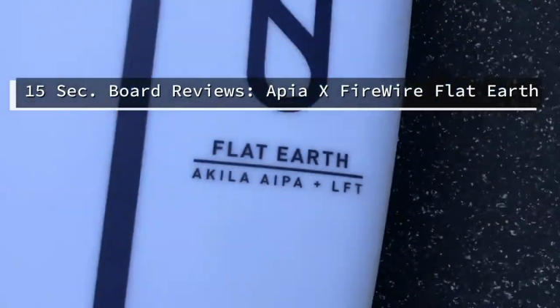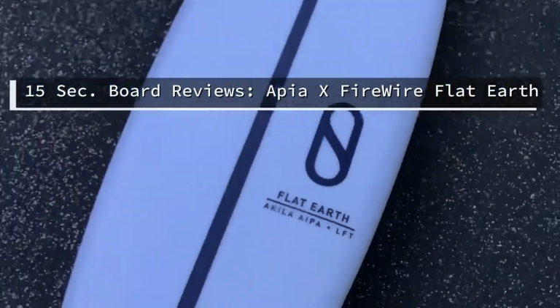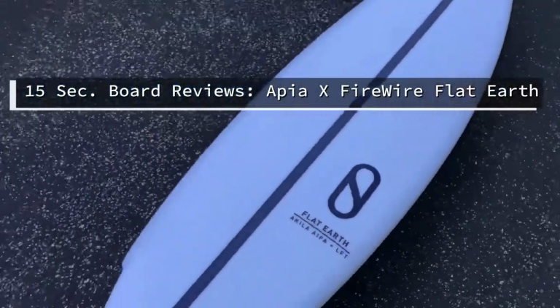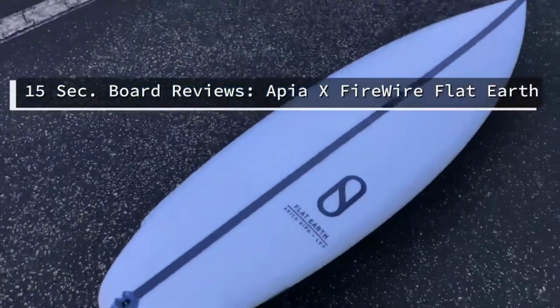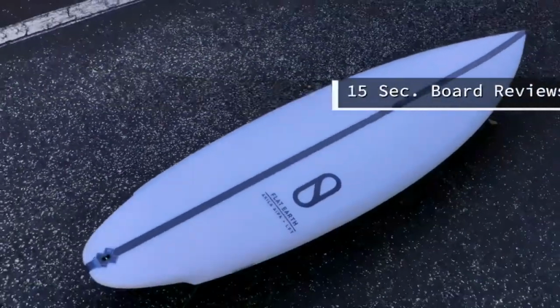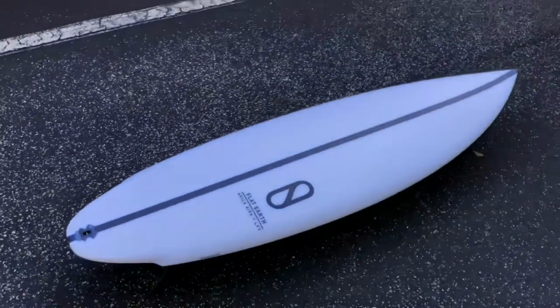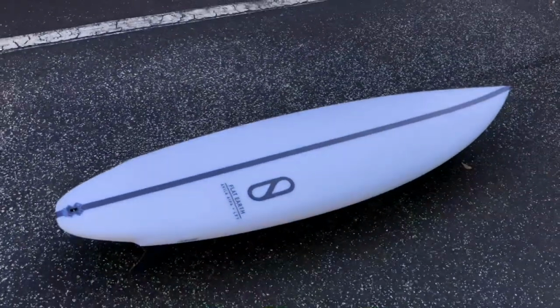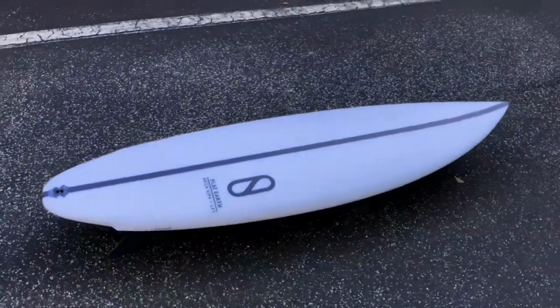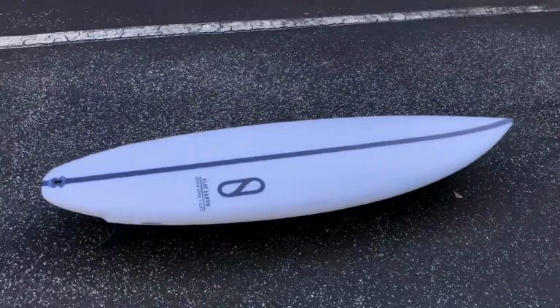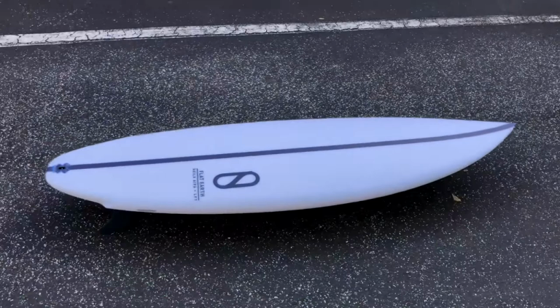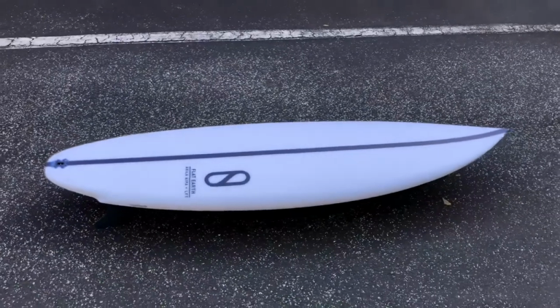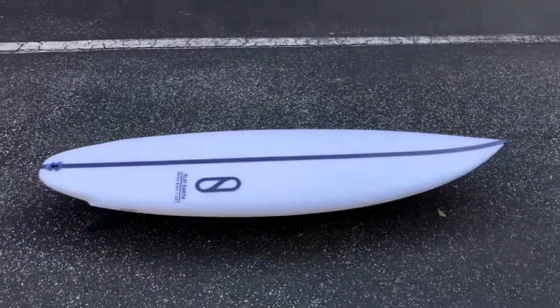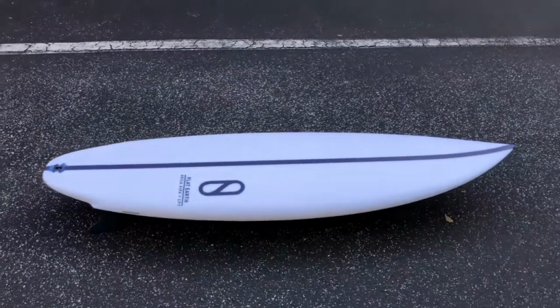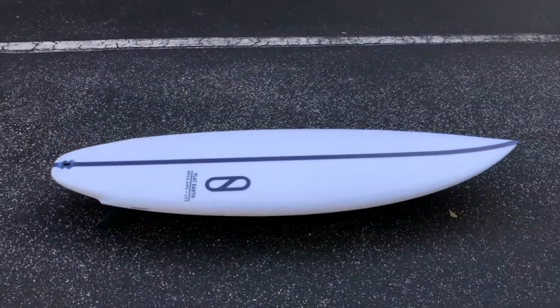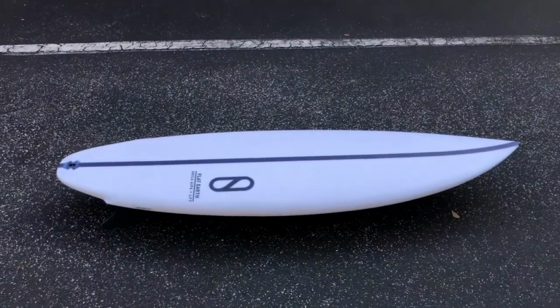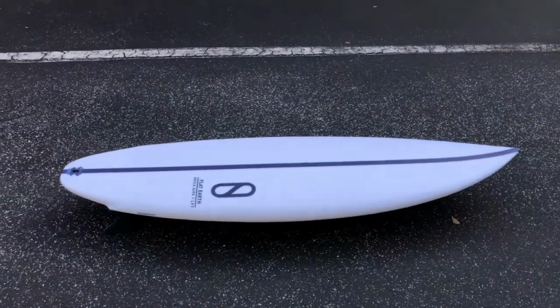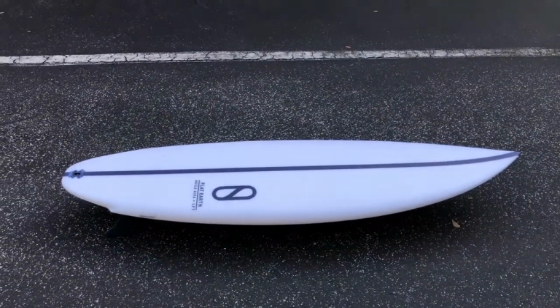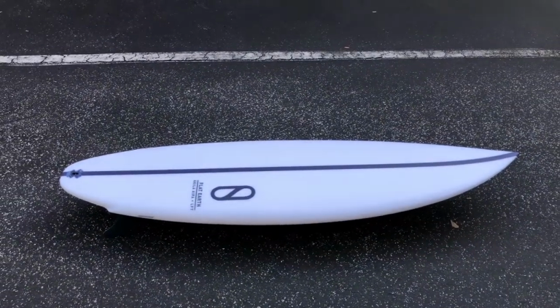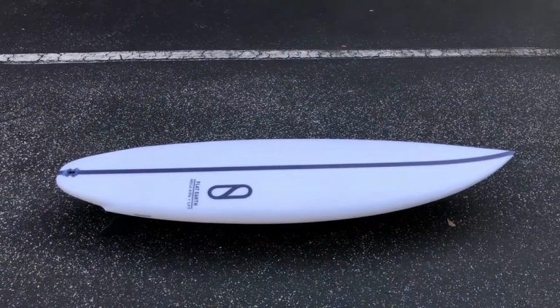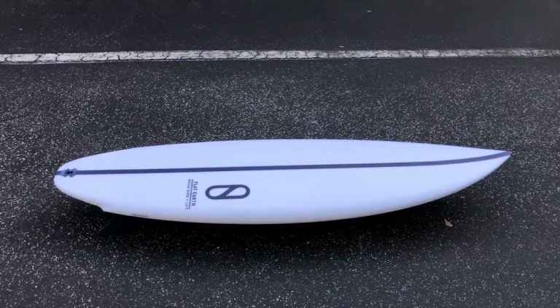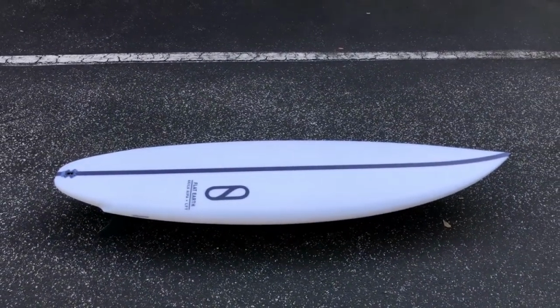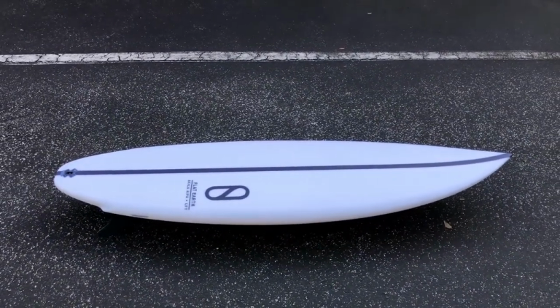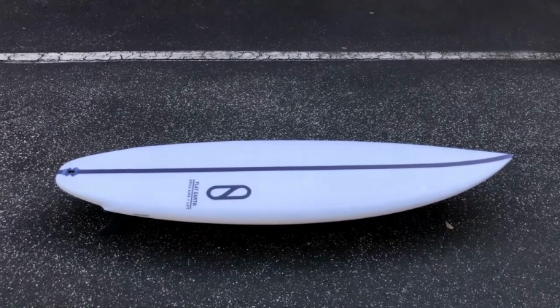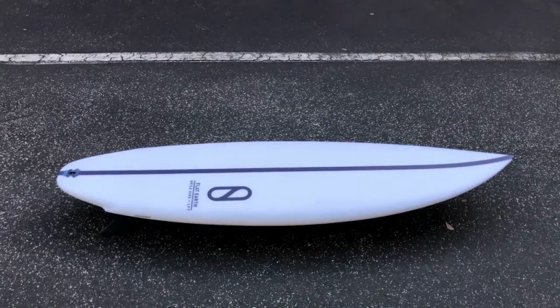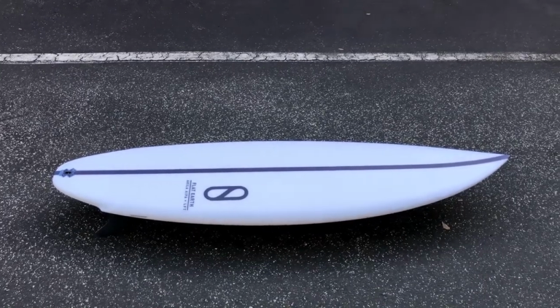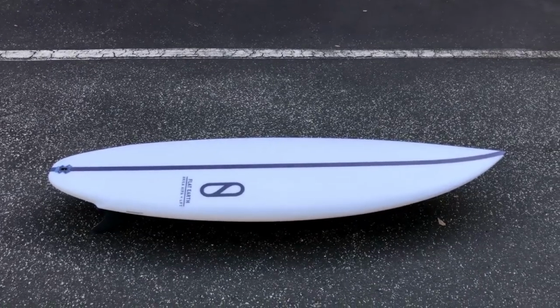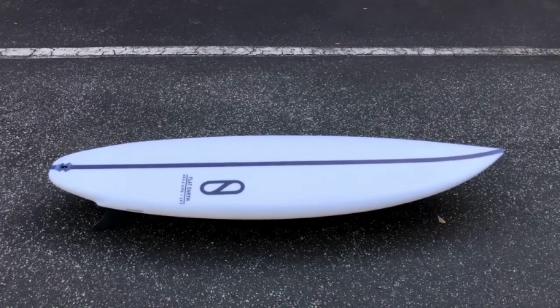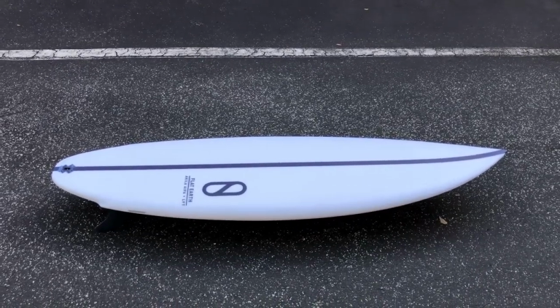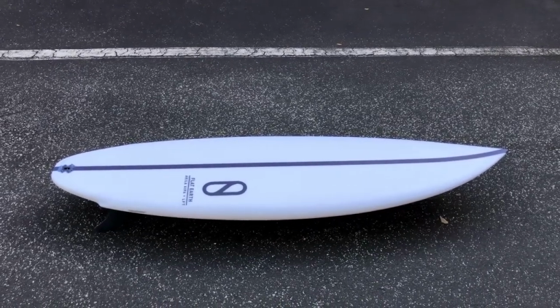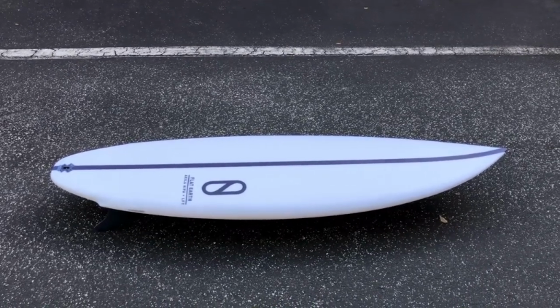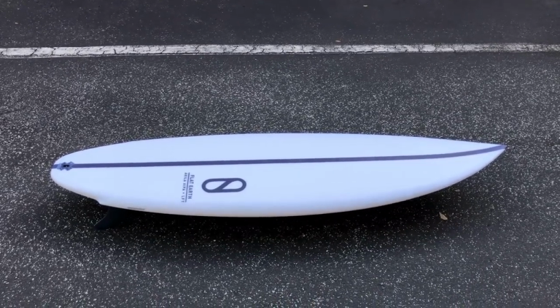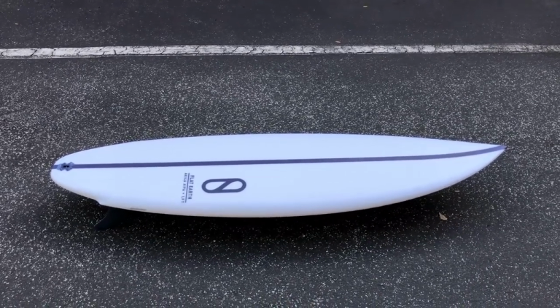Flat Earth from Mikayla Ipan and Firewire. This performance twin fin has a low entry rocker and single to double concave with V out the tail. It pairs well with the wing squash tail which allows it to pivot in small surf while still holding in larger waves. Ride this board in two to six foot surf.